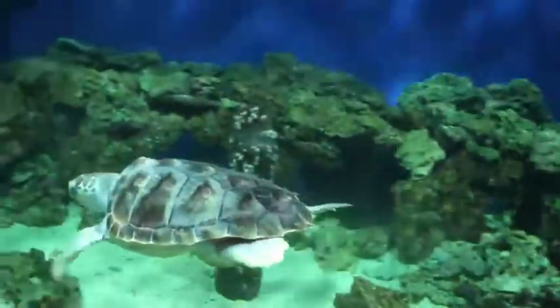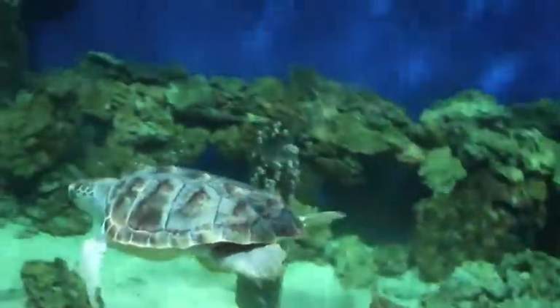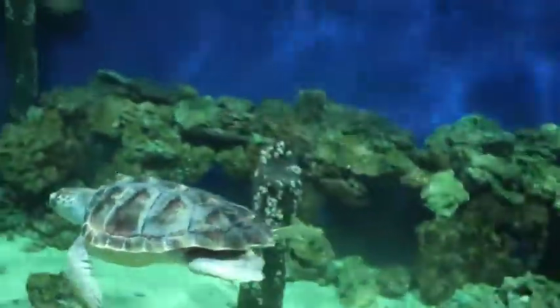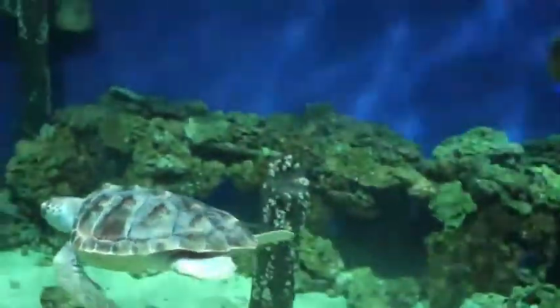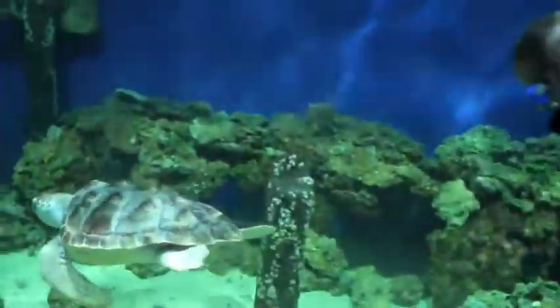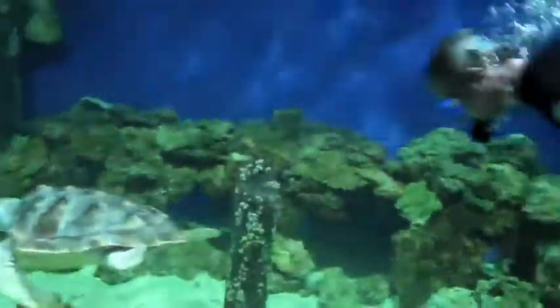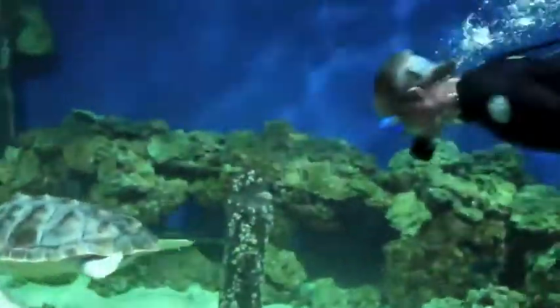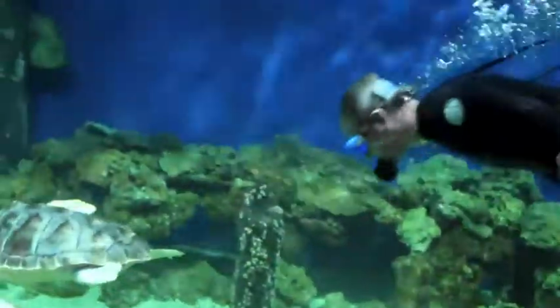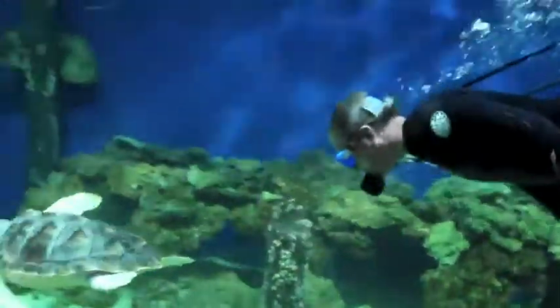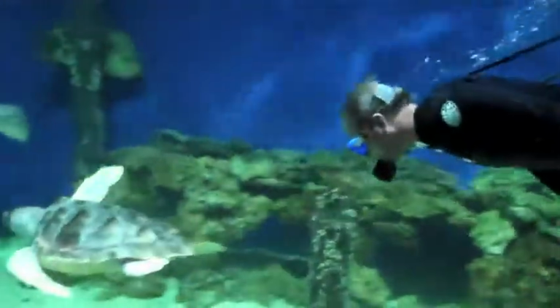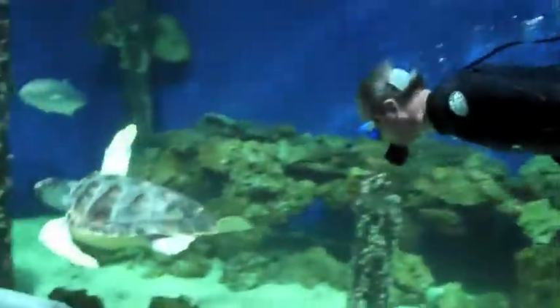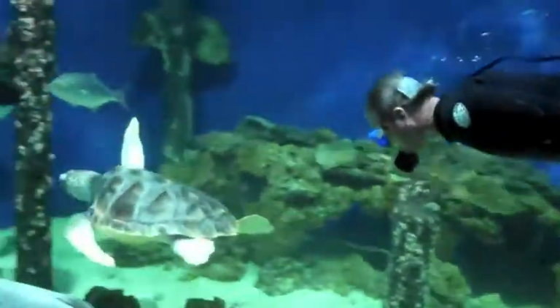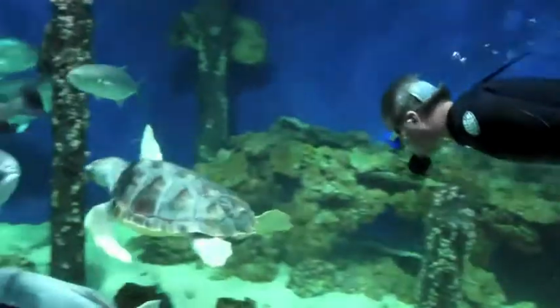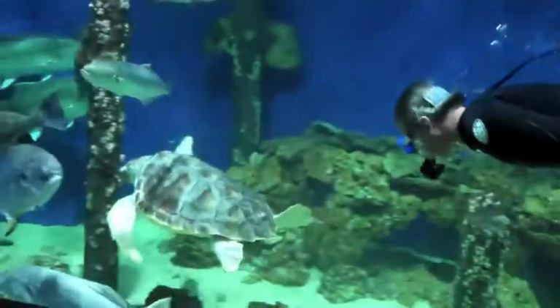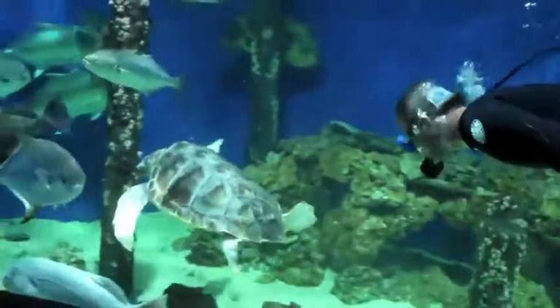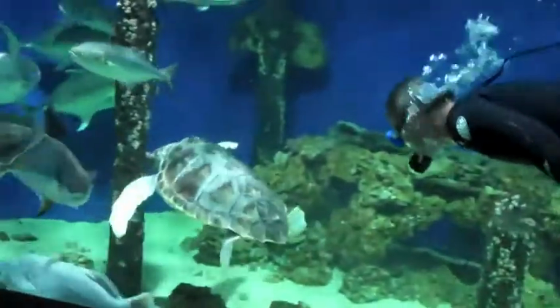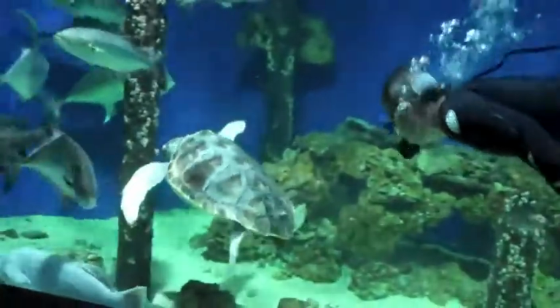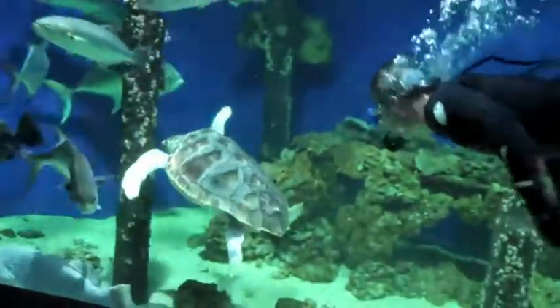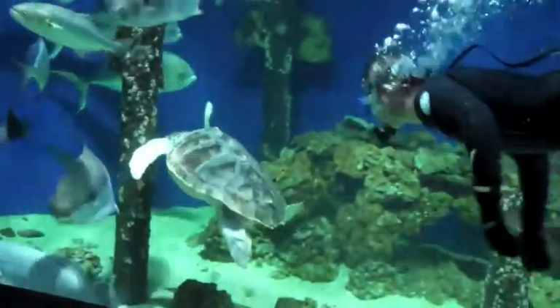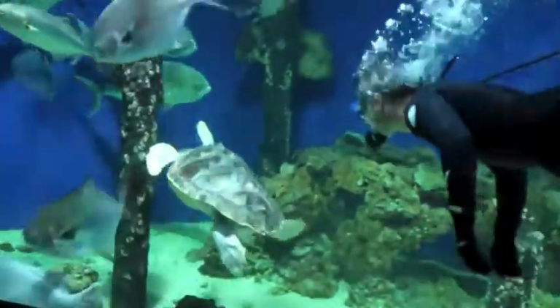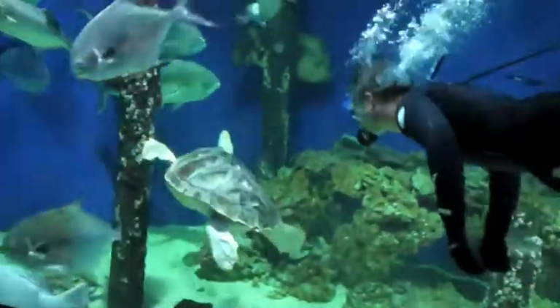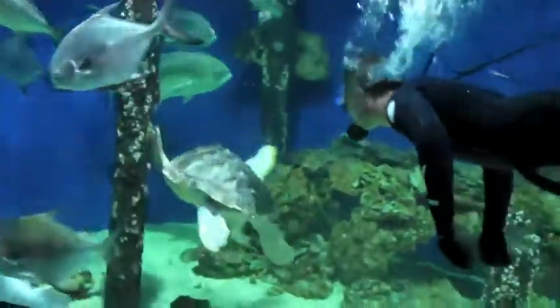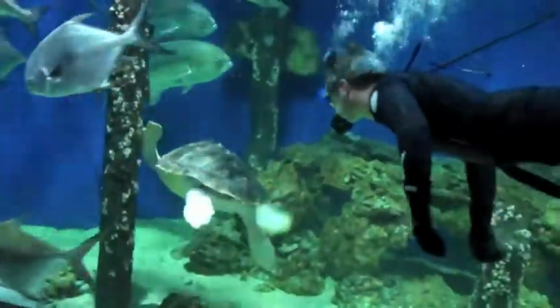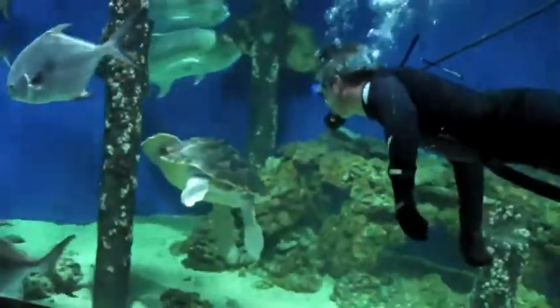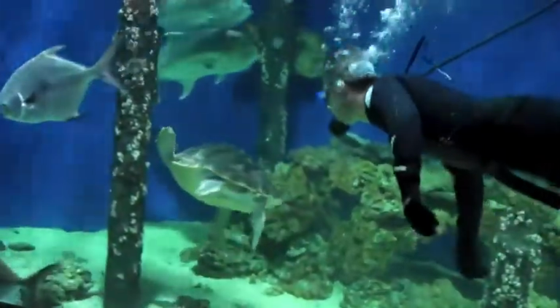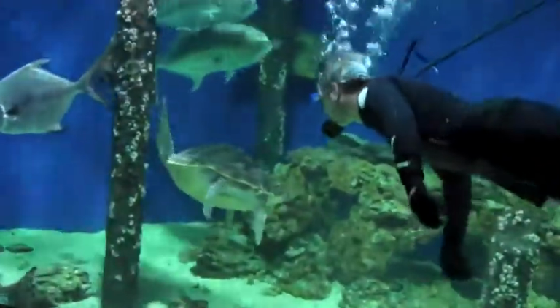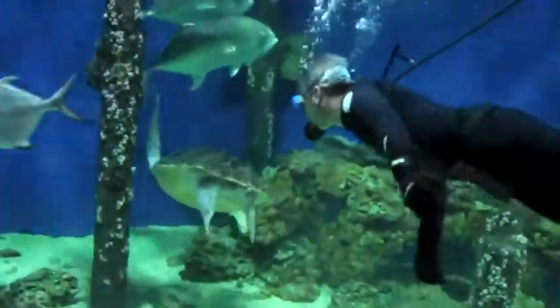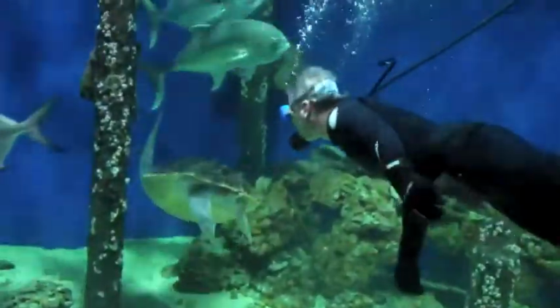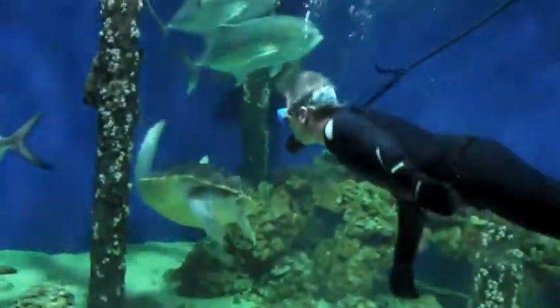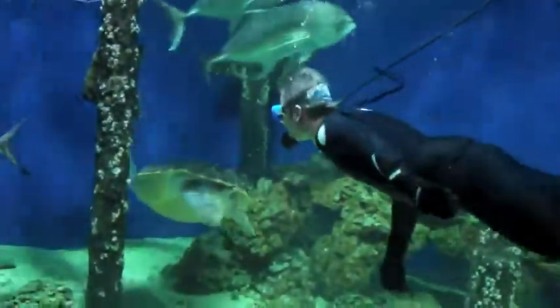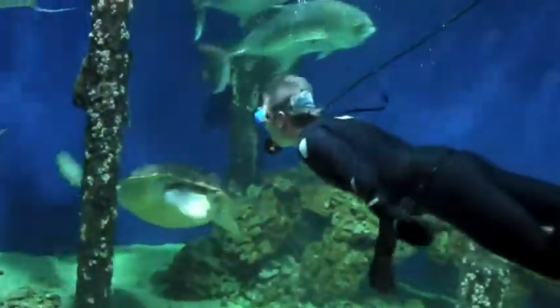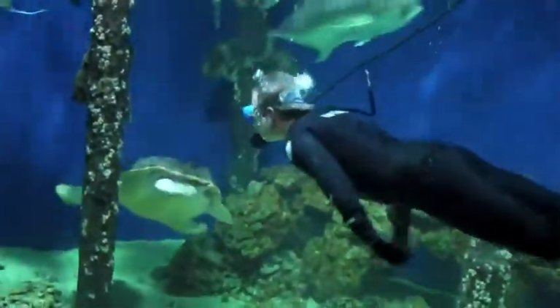And this is our aquarium curator, Chris Crippen, who will be making sure he safely gets into a big bucket that we have up at the top of the tank.